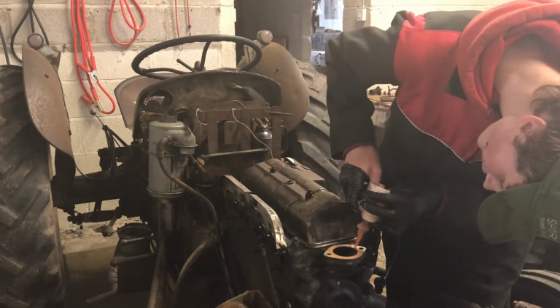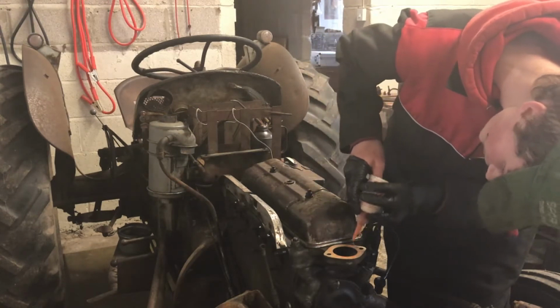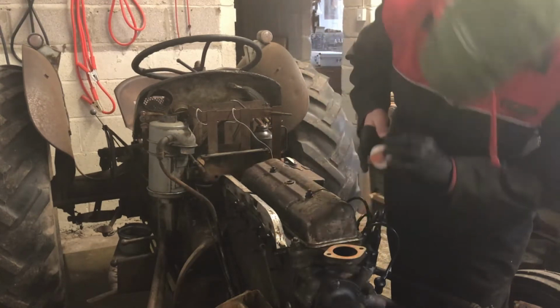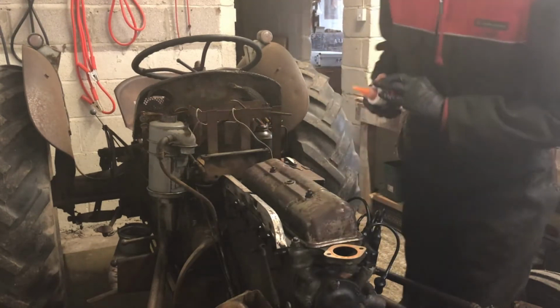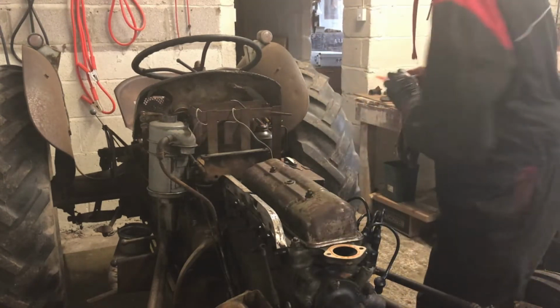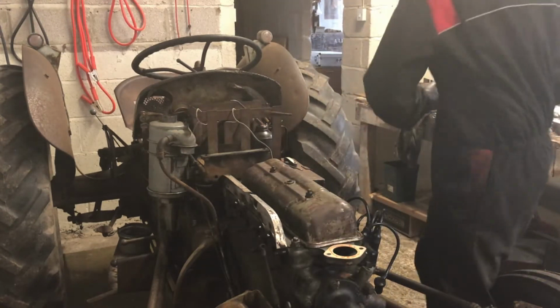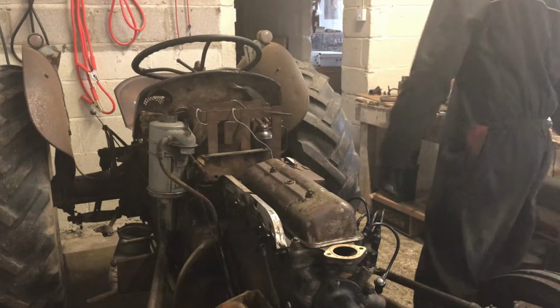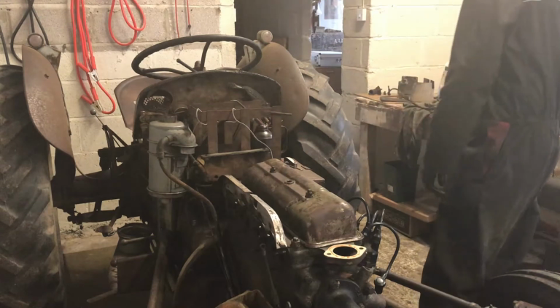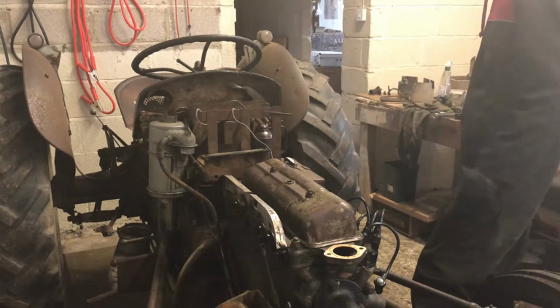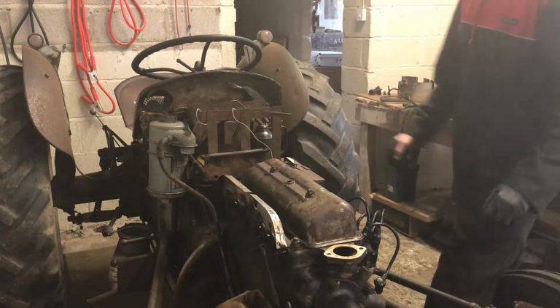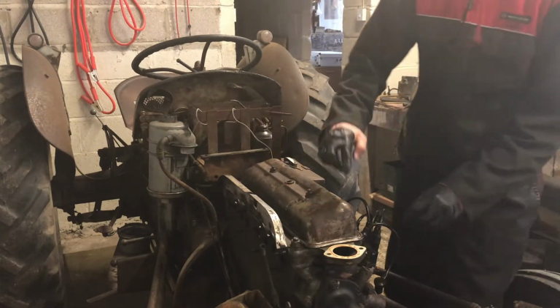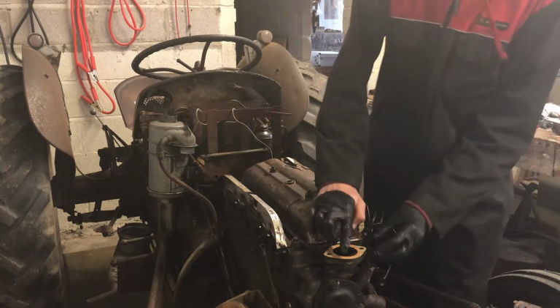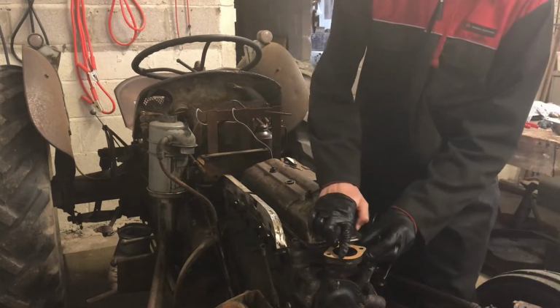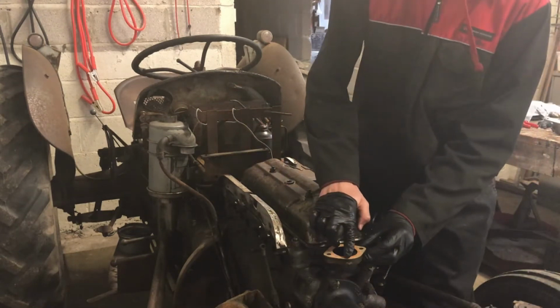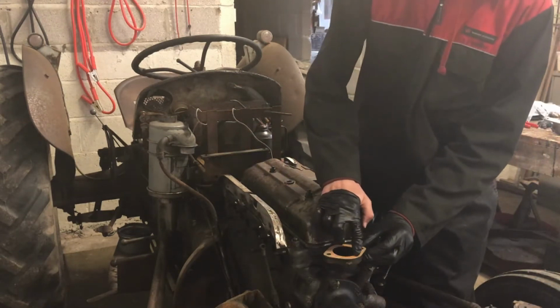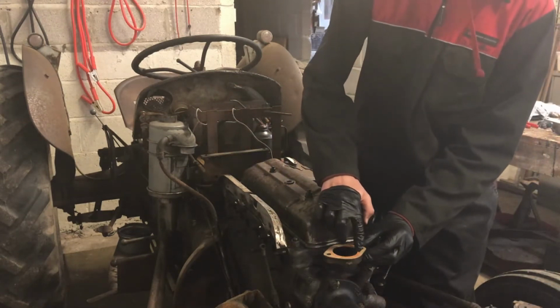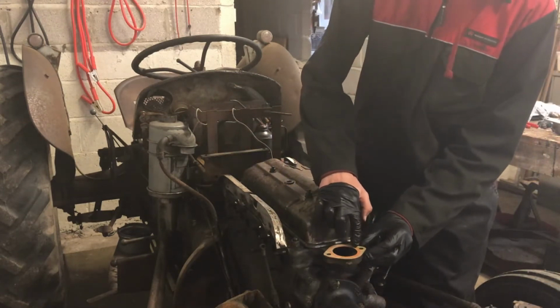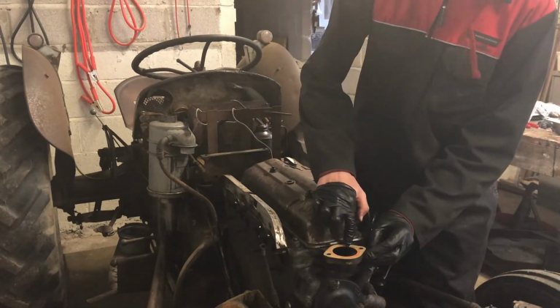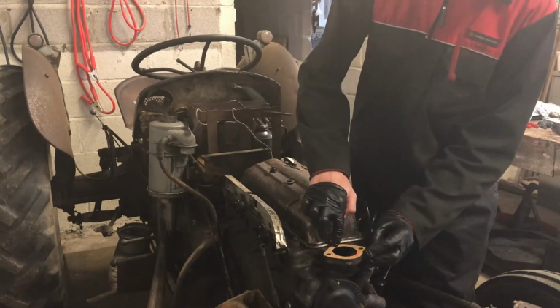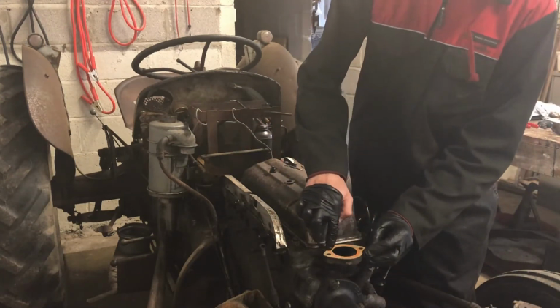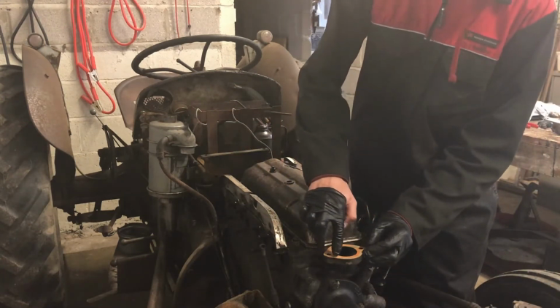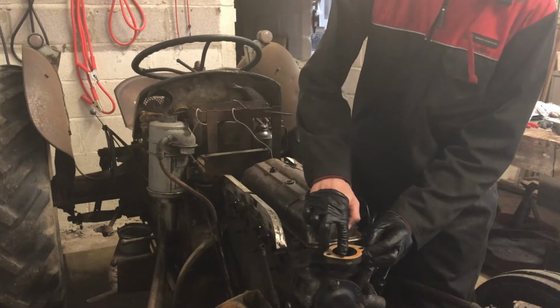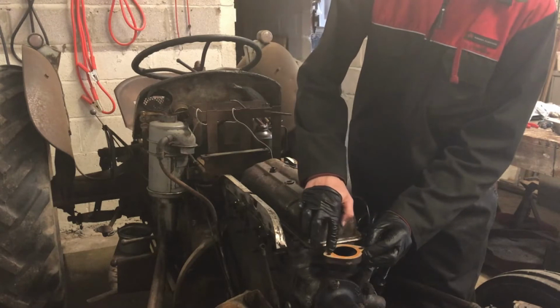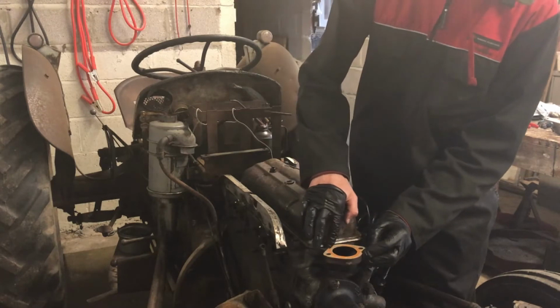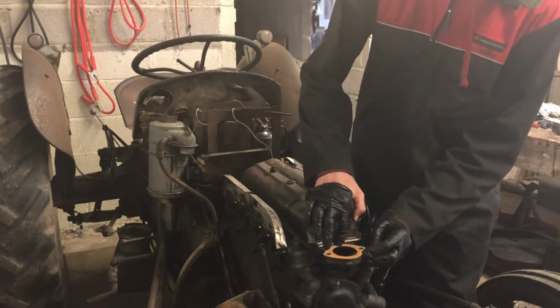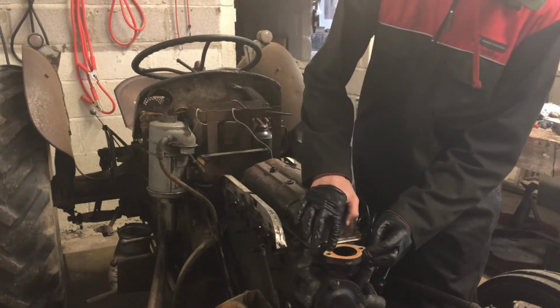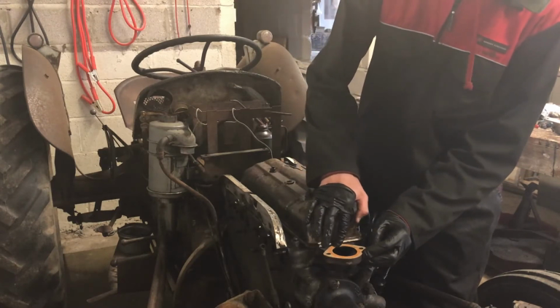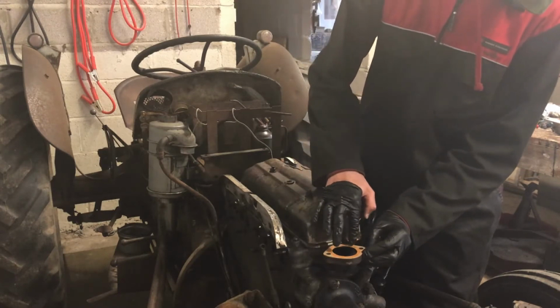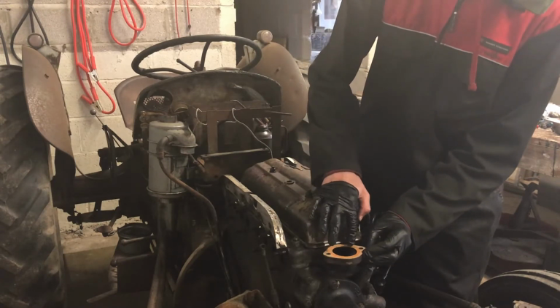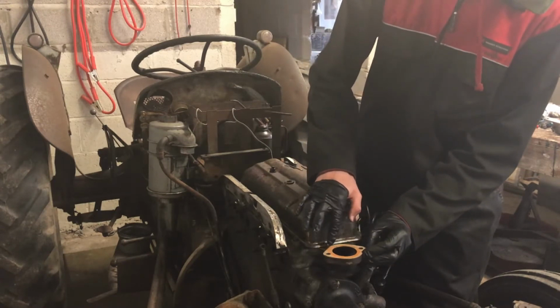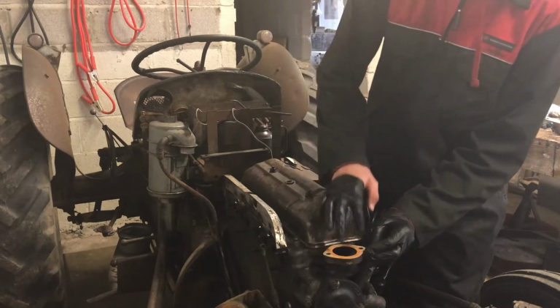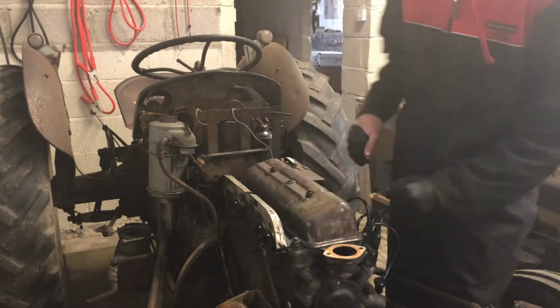As I said right at the start, this isn't an instructional video as such — it's just me bumbling through my first tractor rebuild.